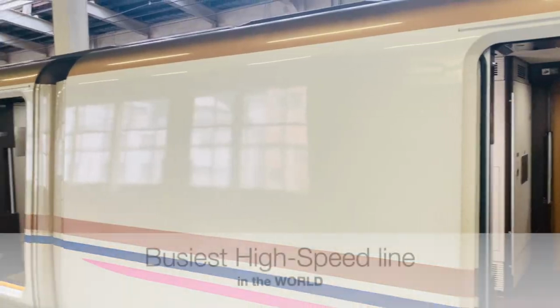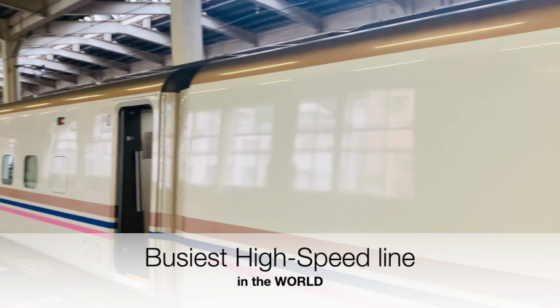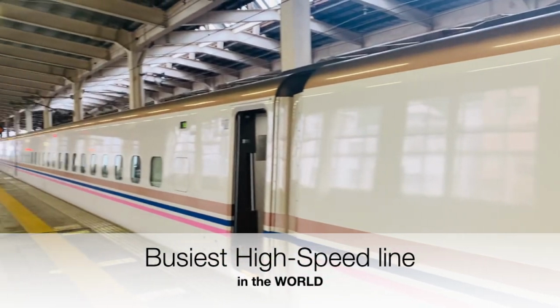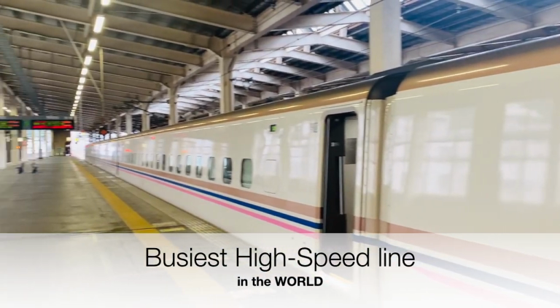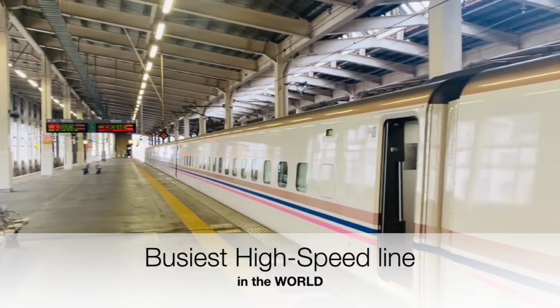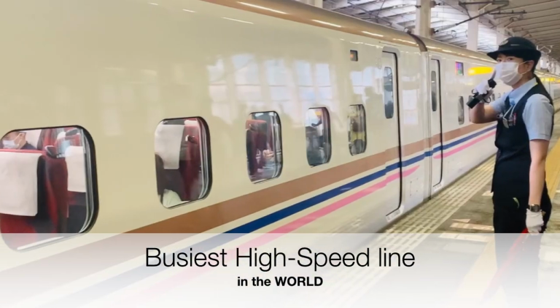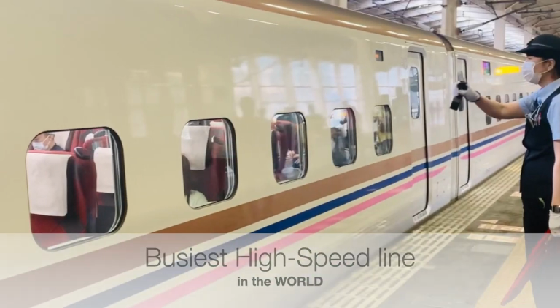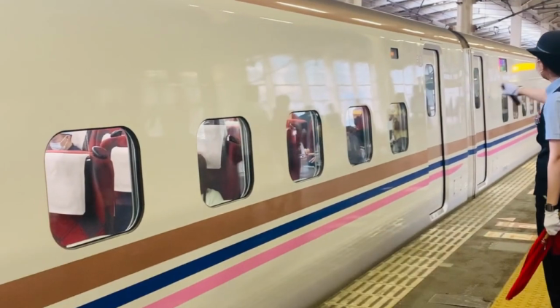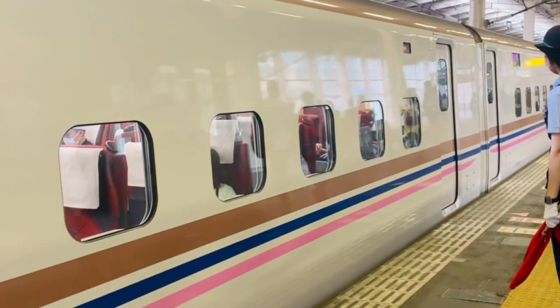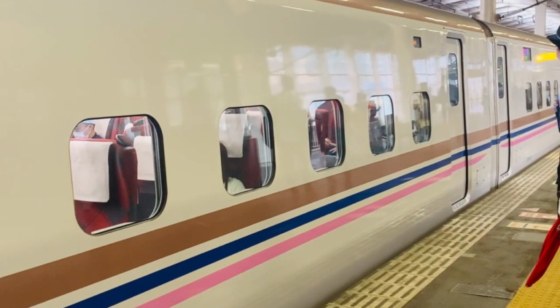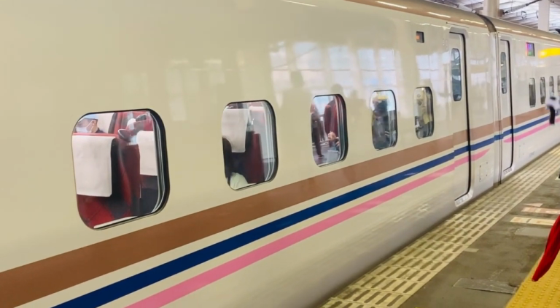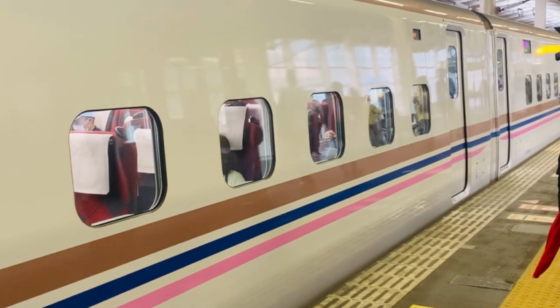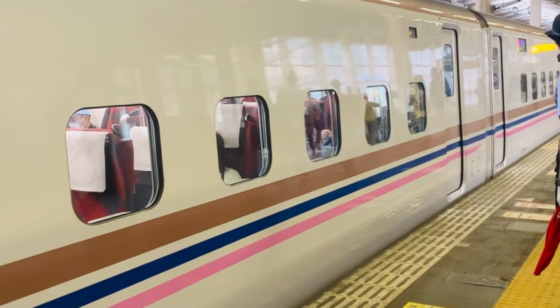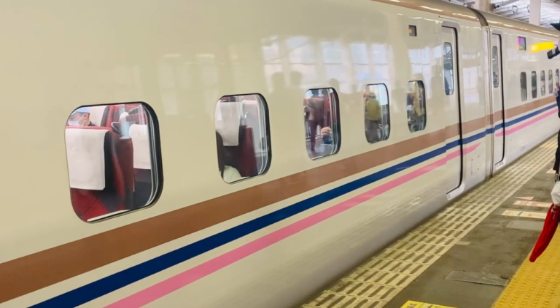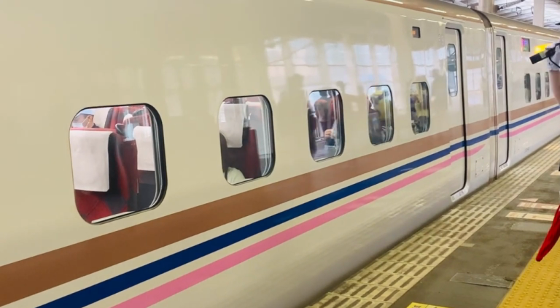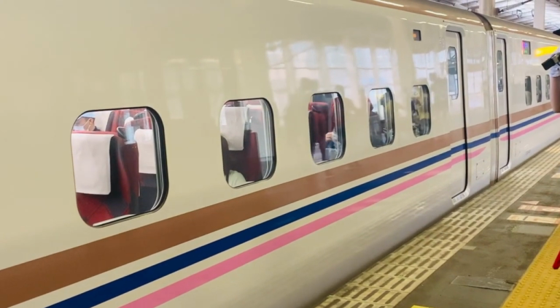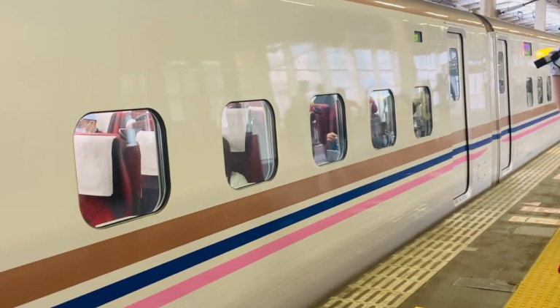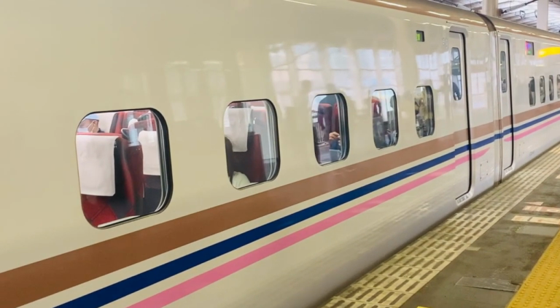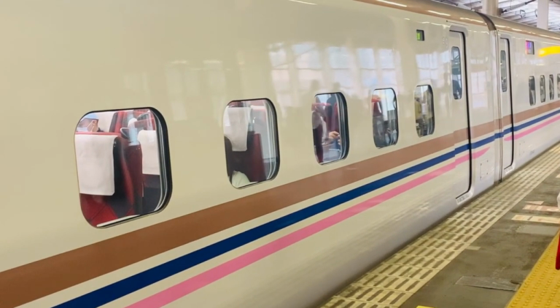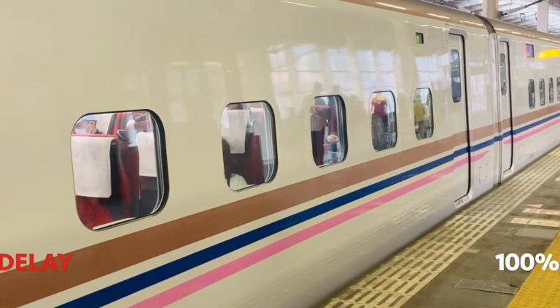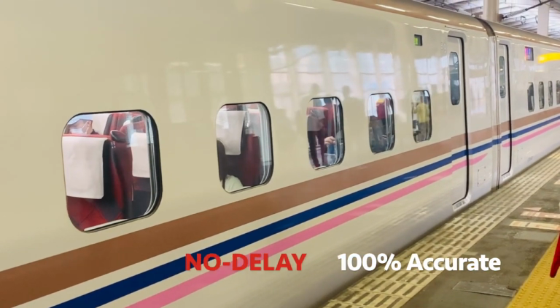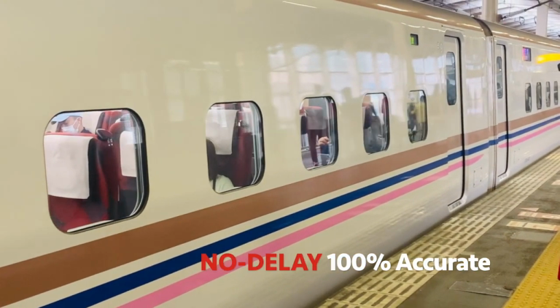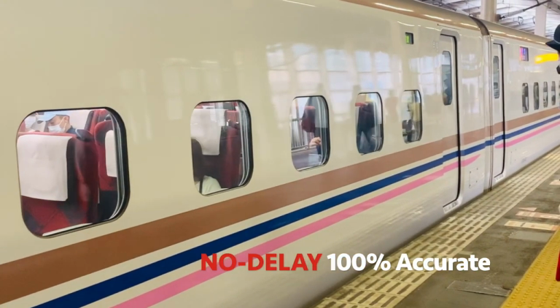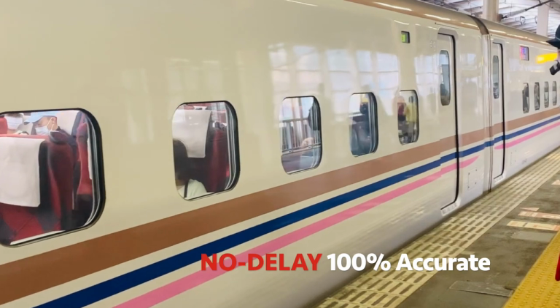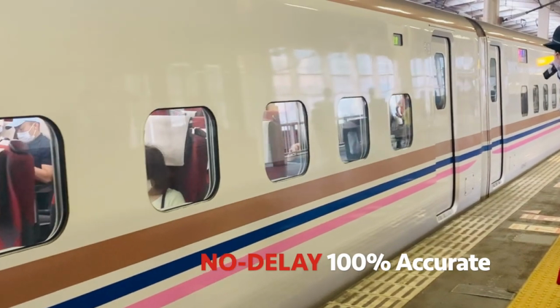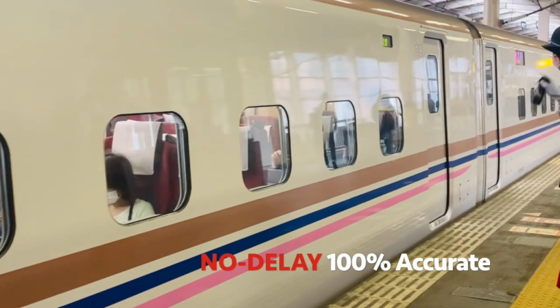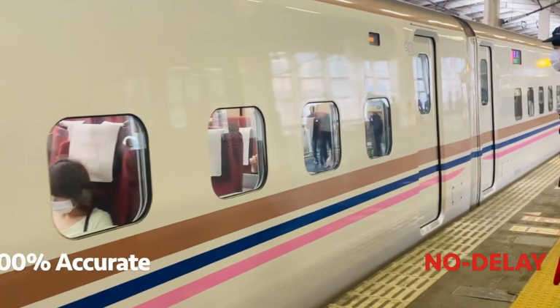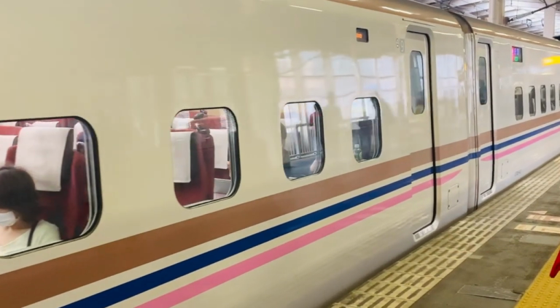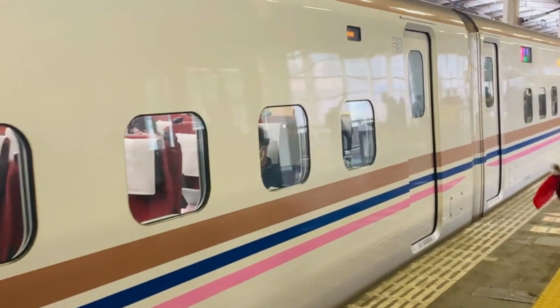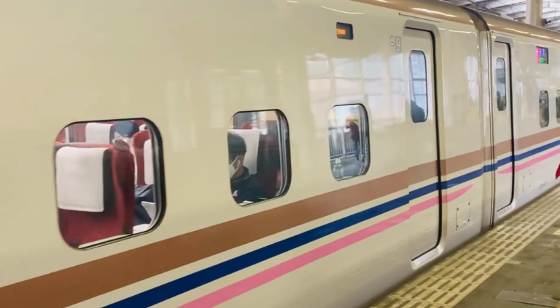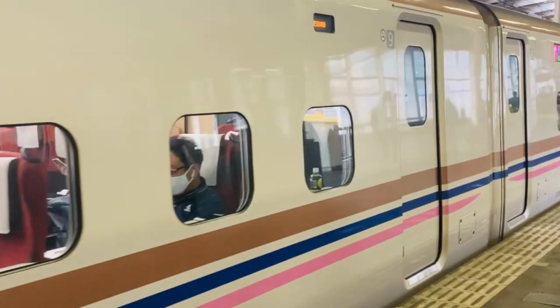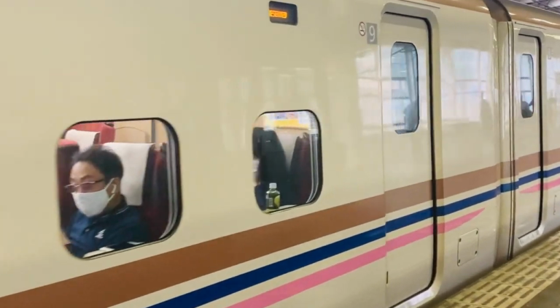Japan's bullet train system is the busiest high-speed line in the world across all travel mediums. These high-speed trains are also known for their punctuality — there won't be a delay even in seconds, and they are very accurate.